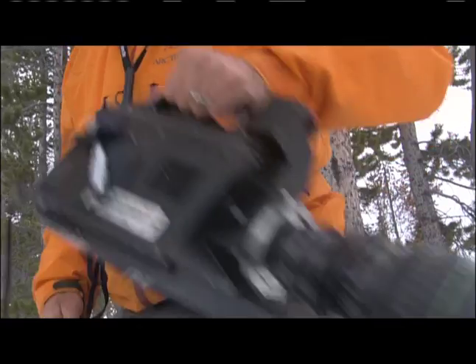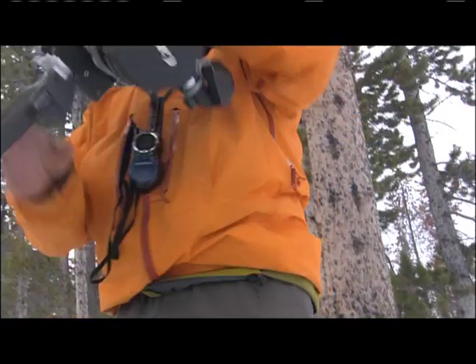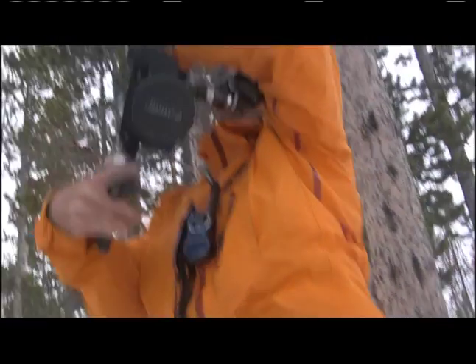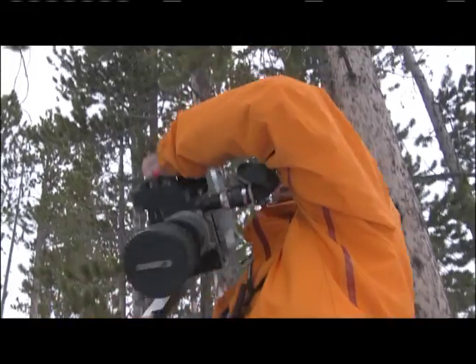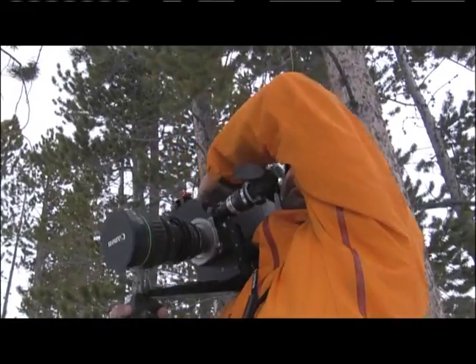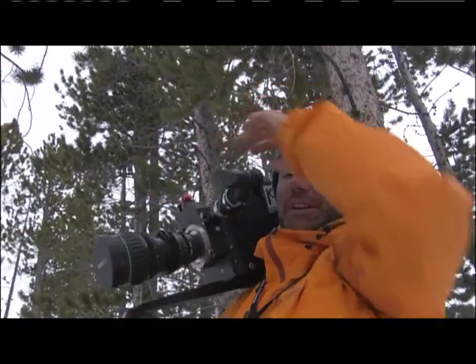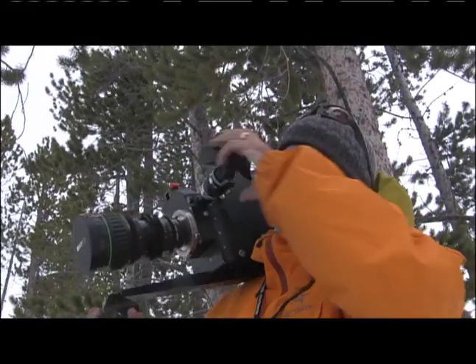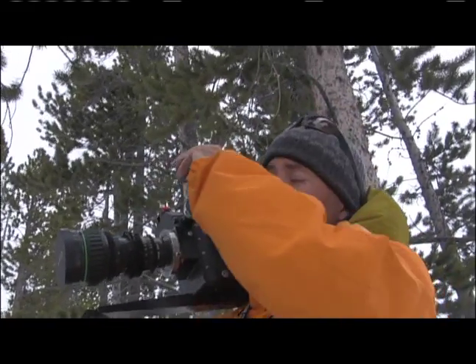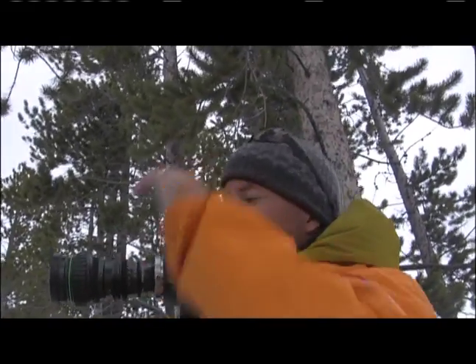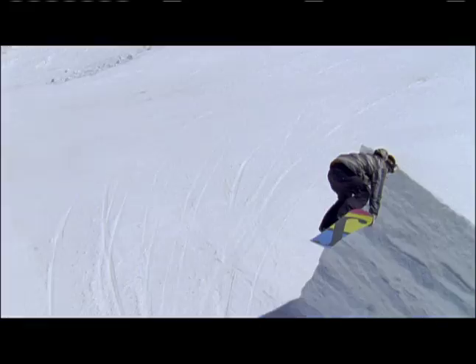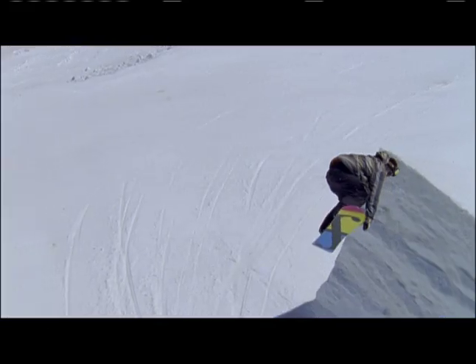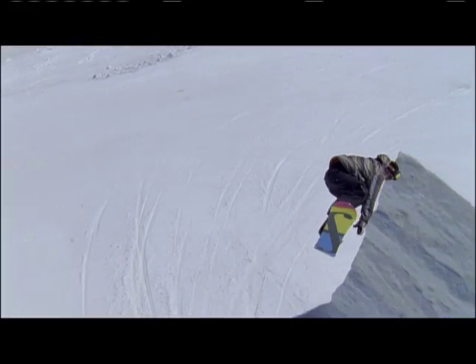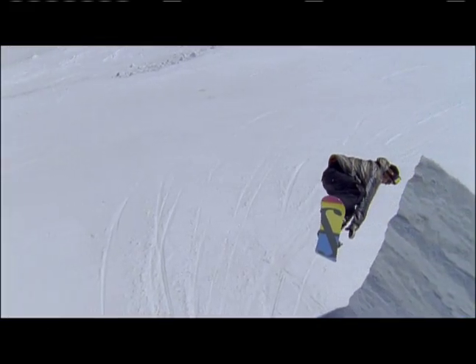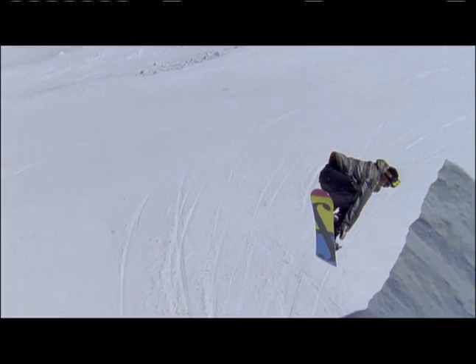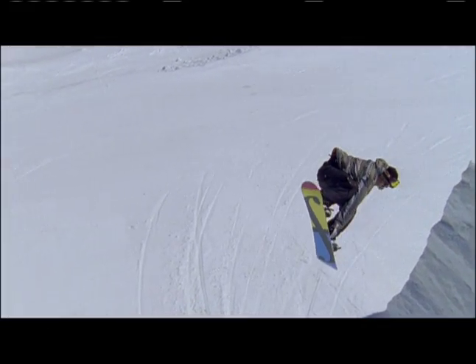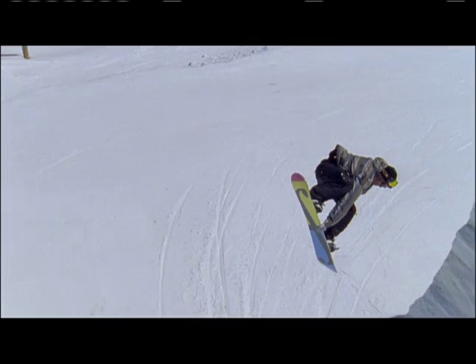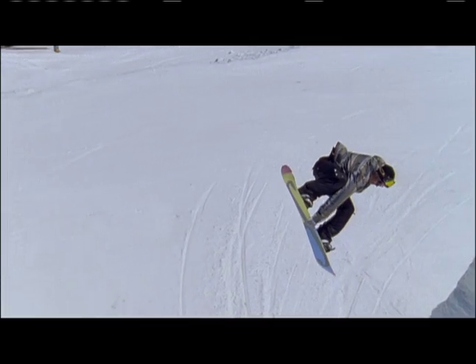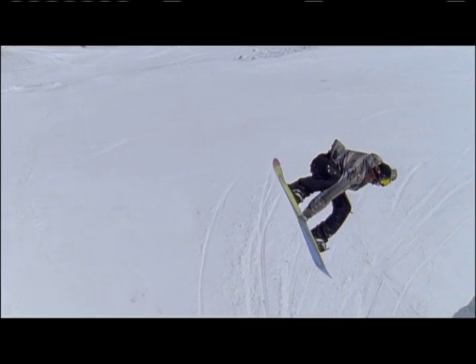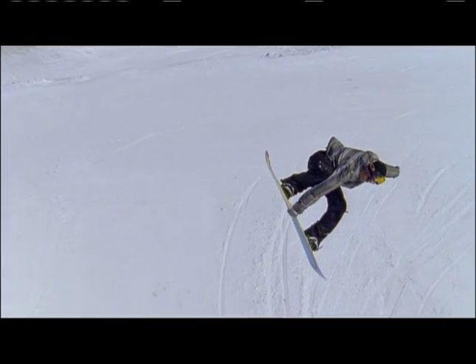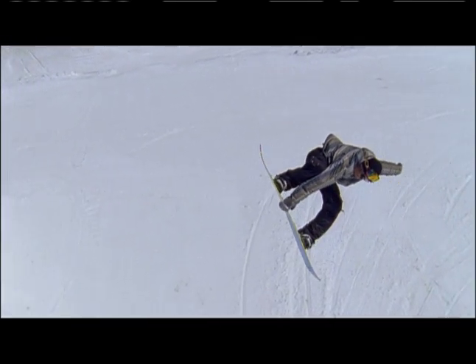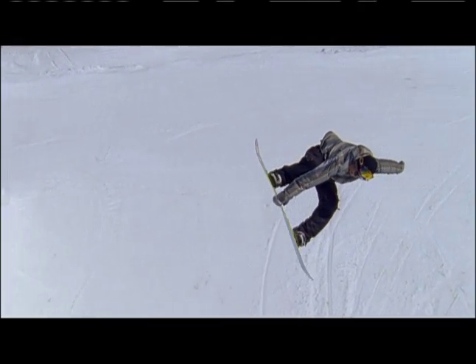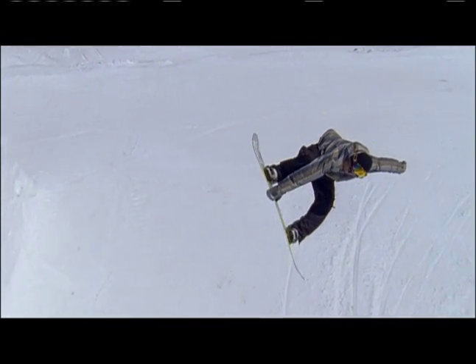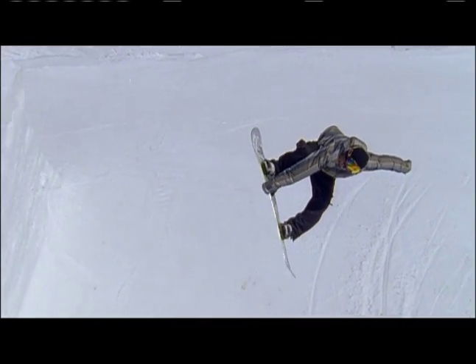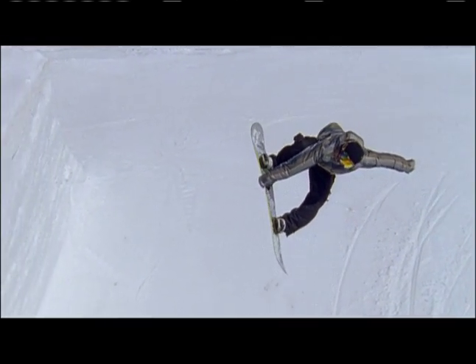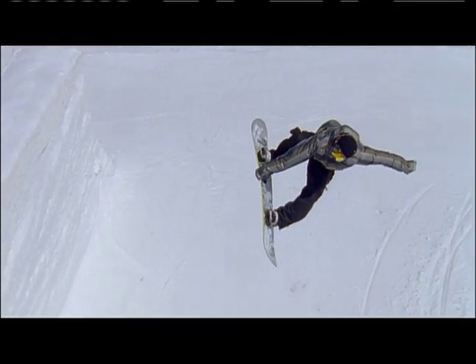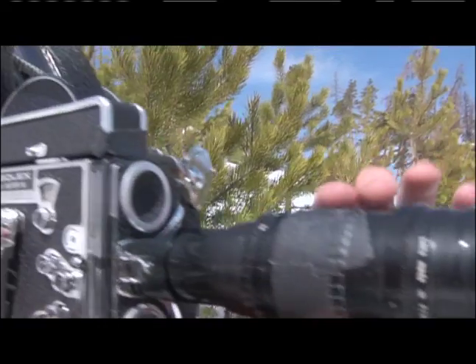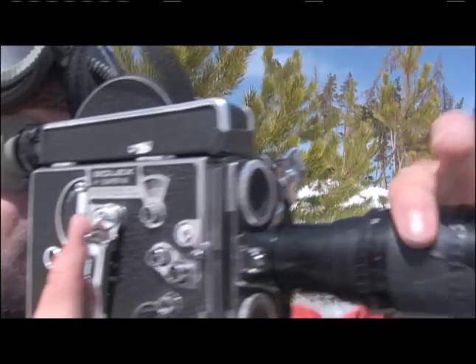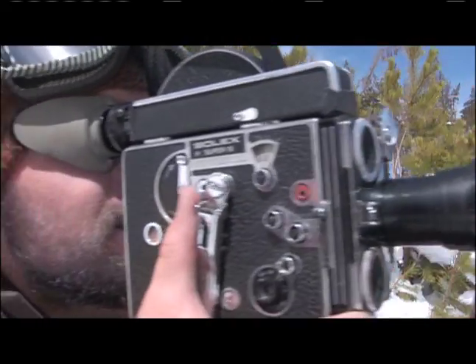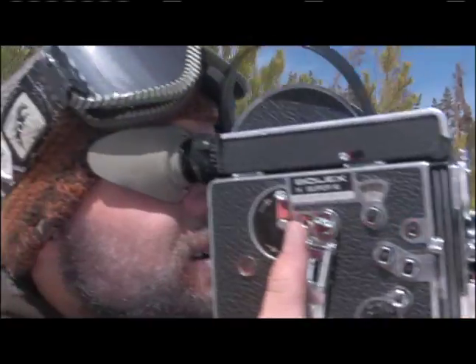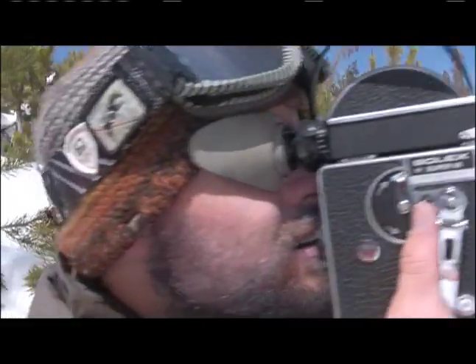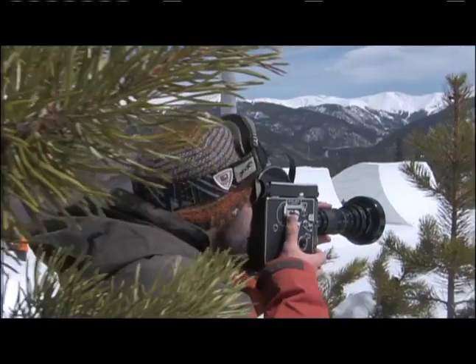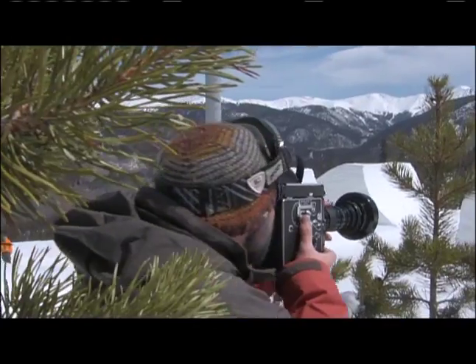We were working with a Photosonics high-speed film camera shooting 360 frames per second, which creates a real dreamy feel. We were also rolling a Bolex circa 1960.